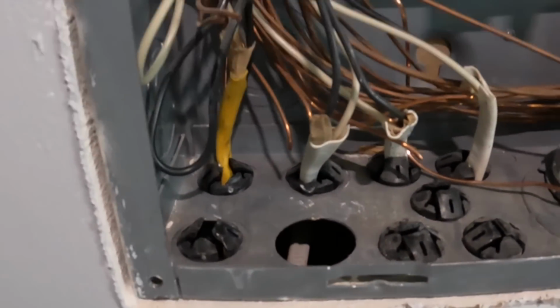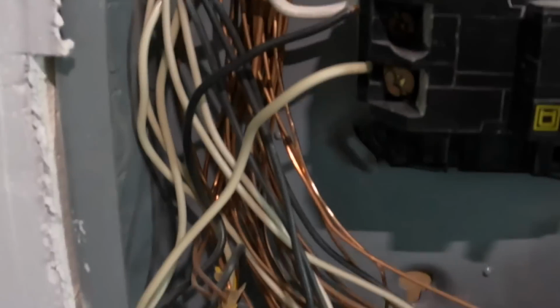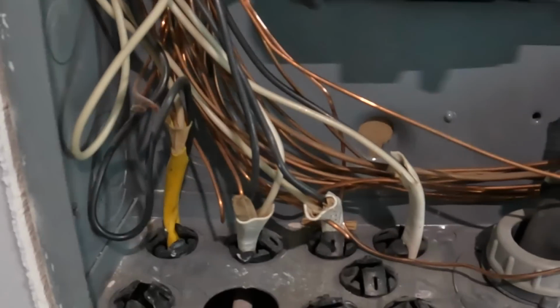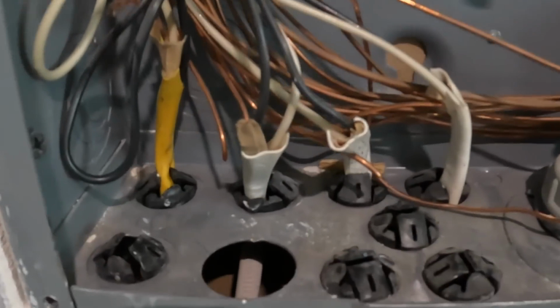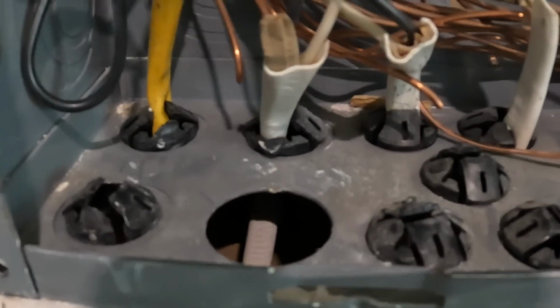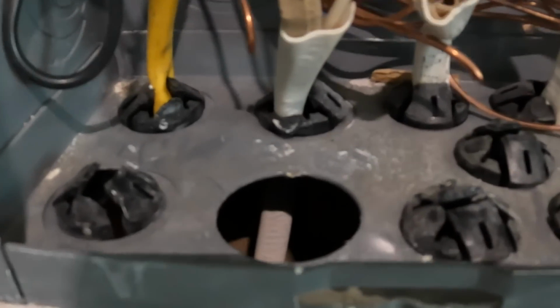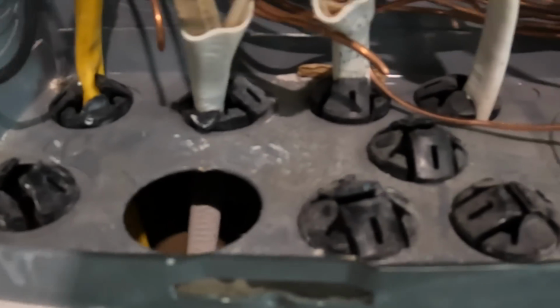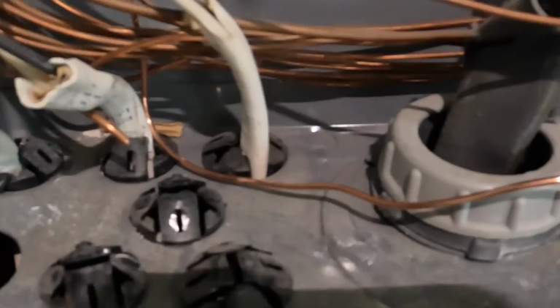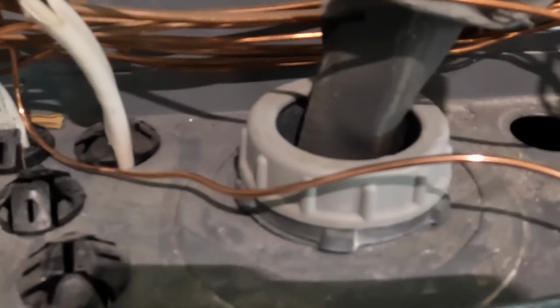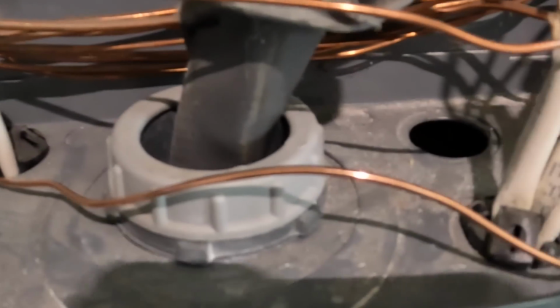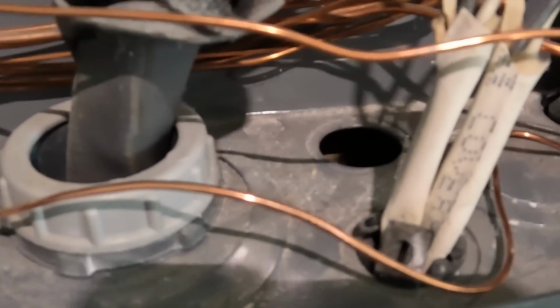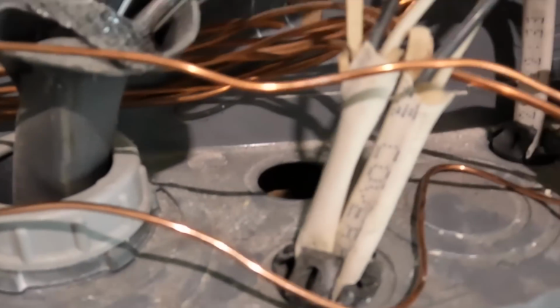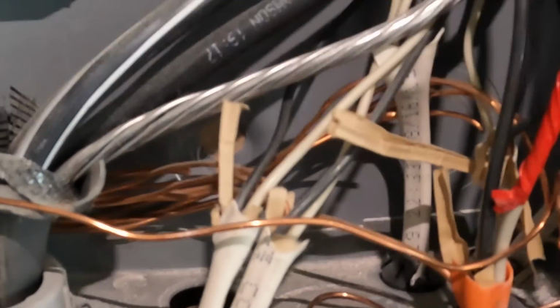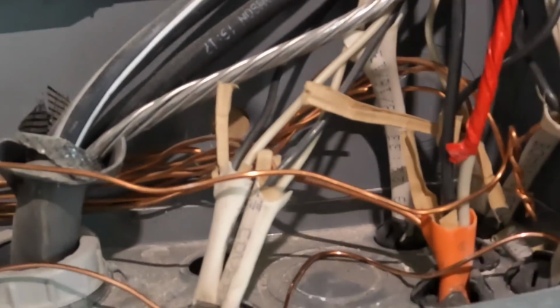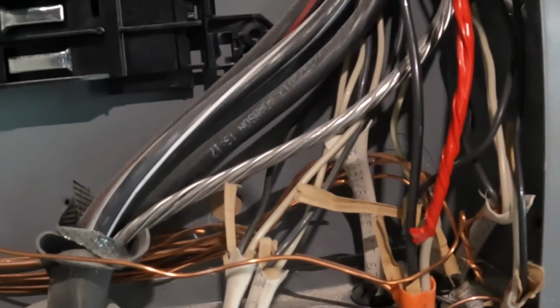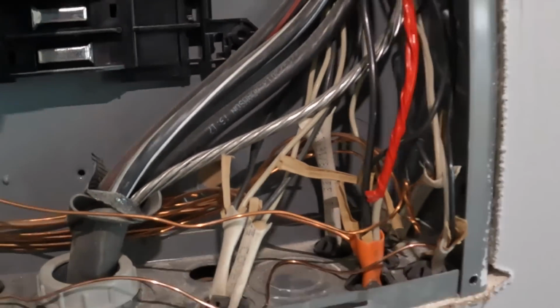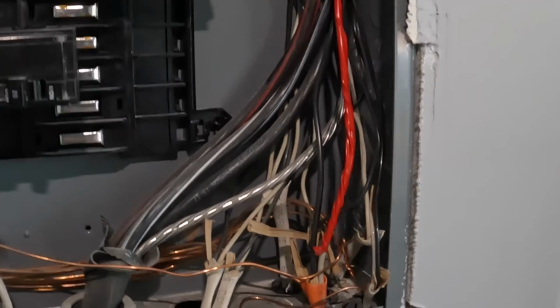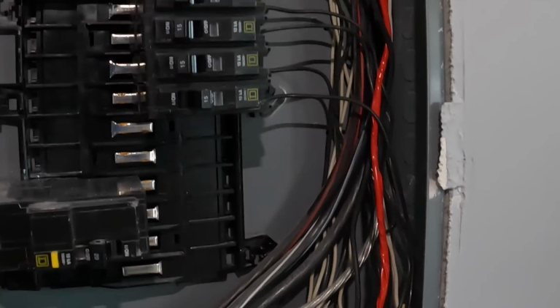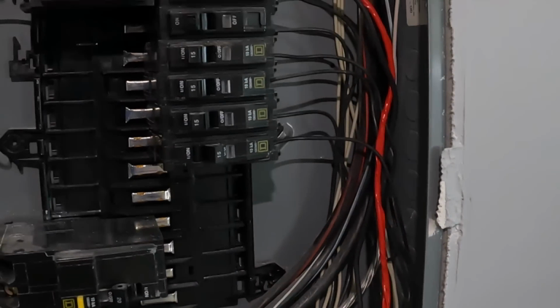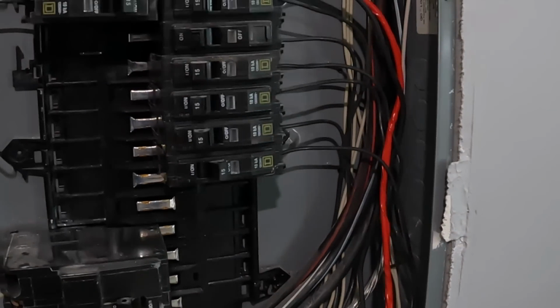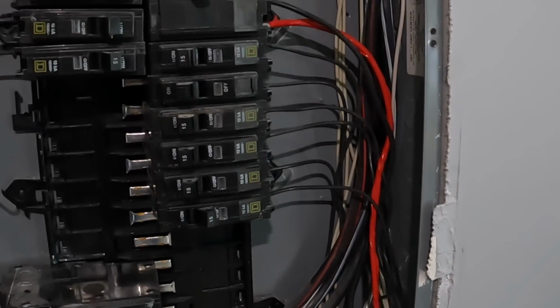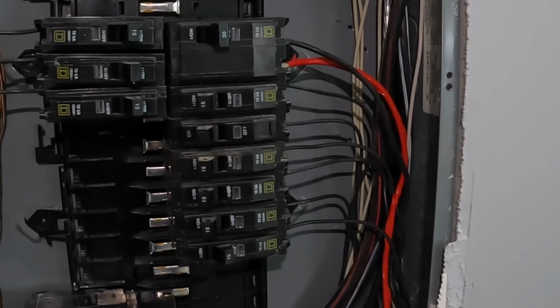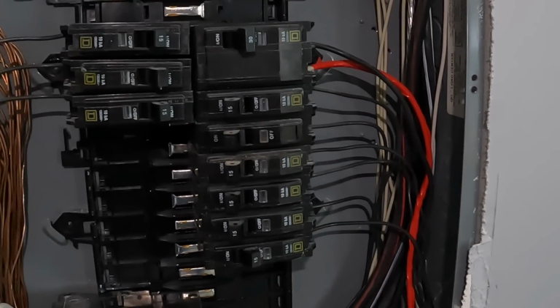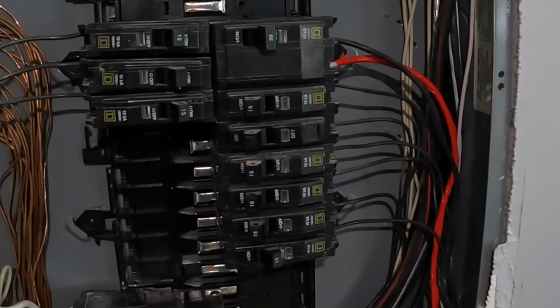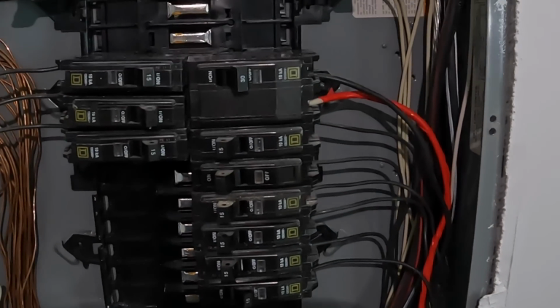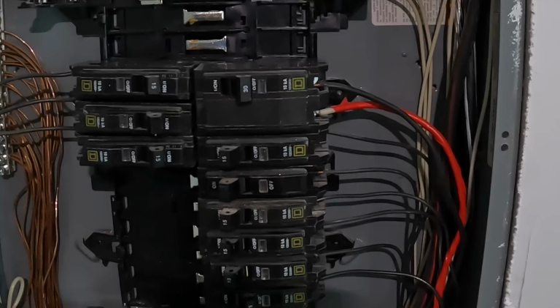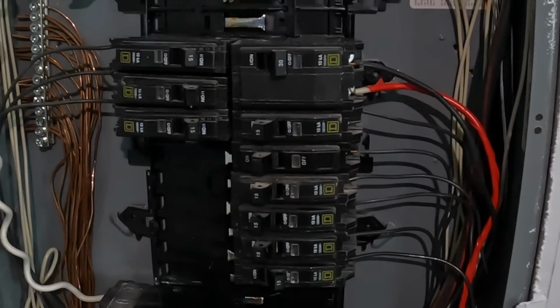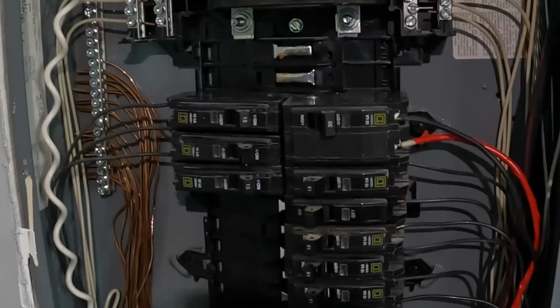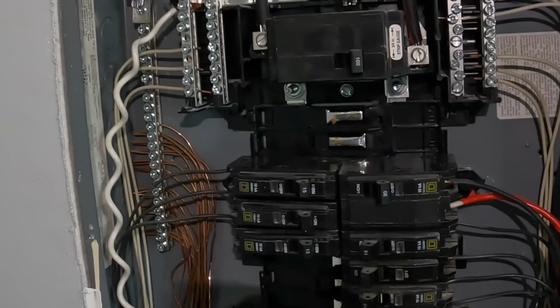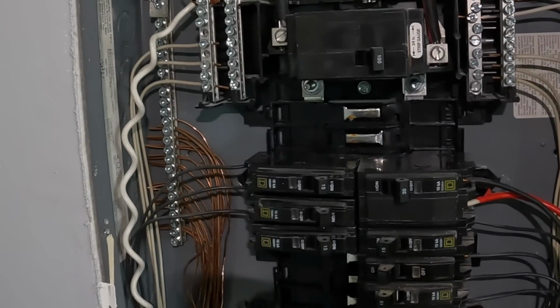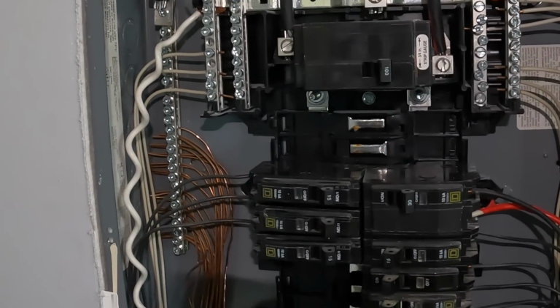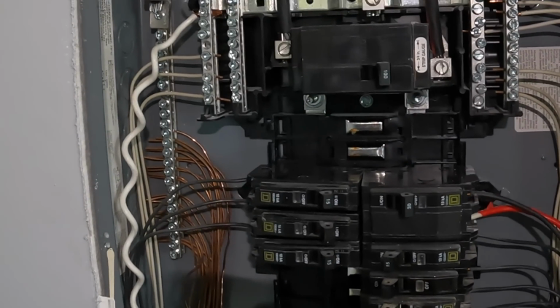I have a couple of KO seals — that one is three-quarter inch and that one's half inch. I'll put in some button connectors to cover up those holes and not leave them open like that.